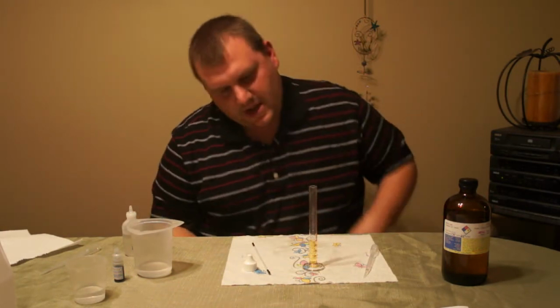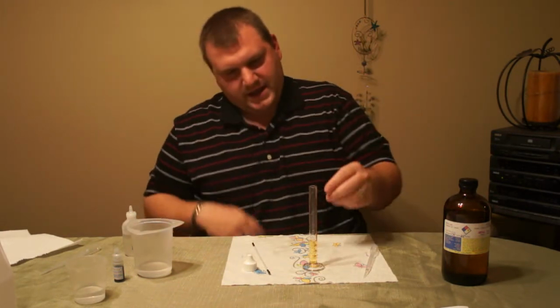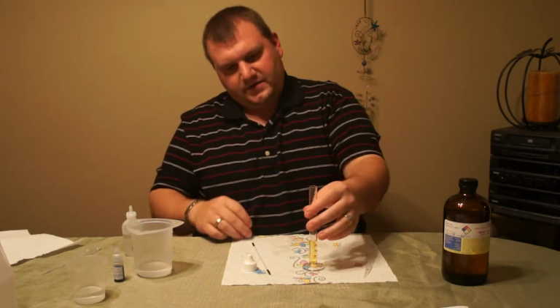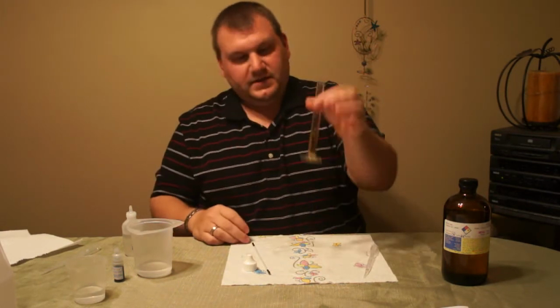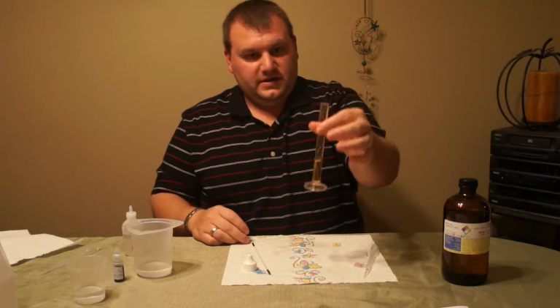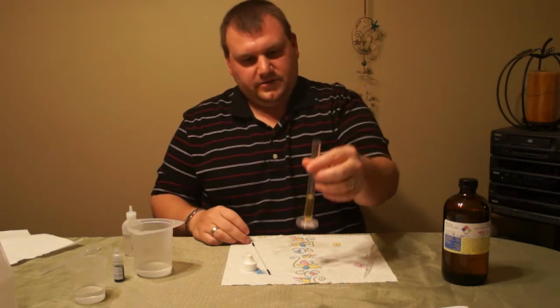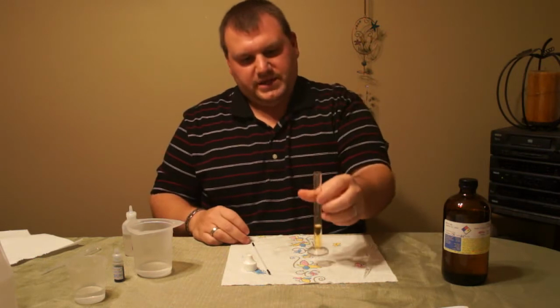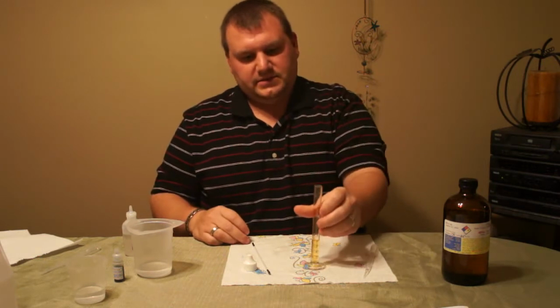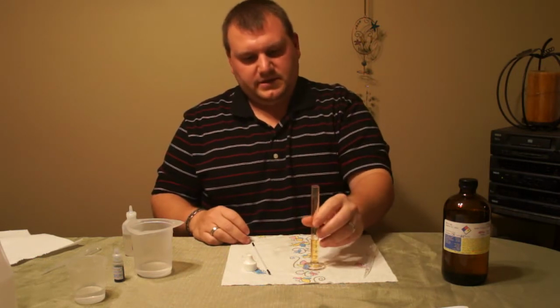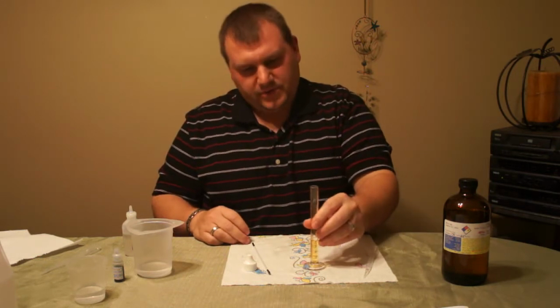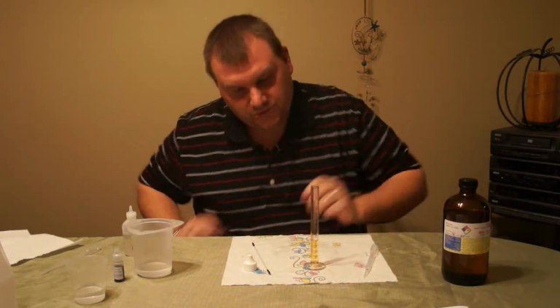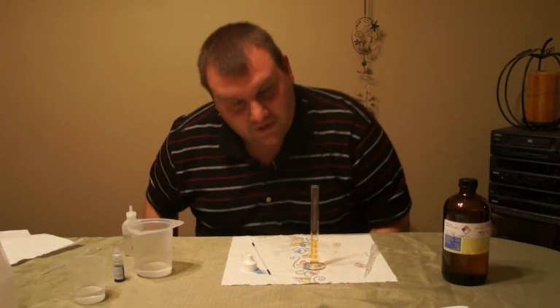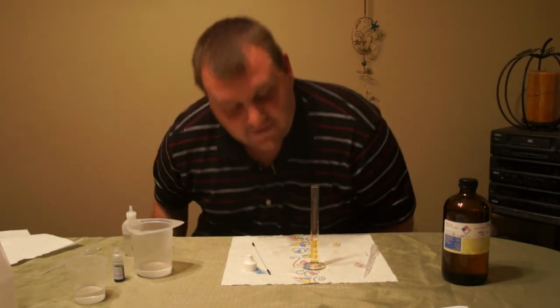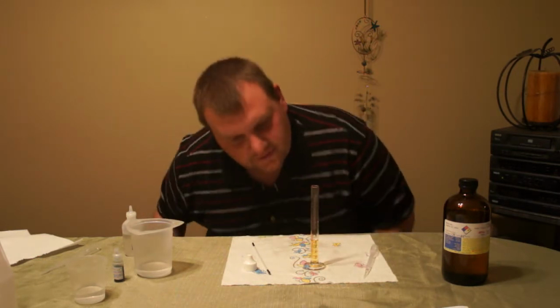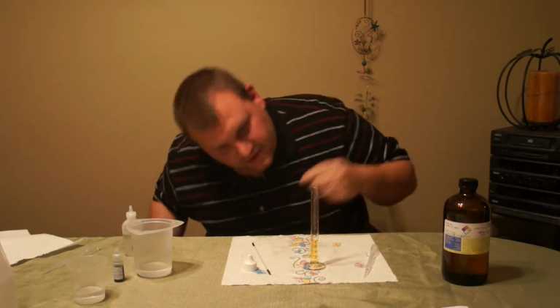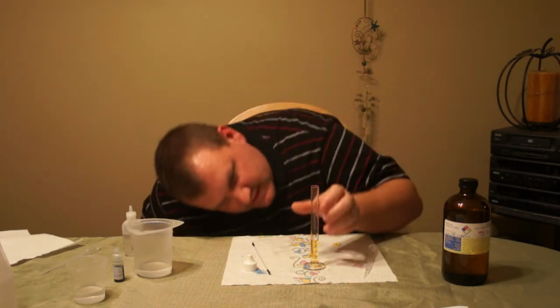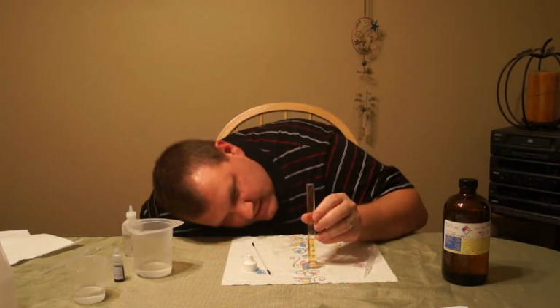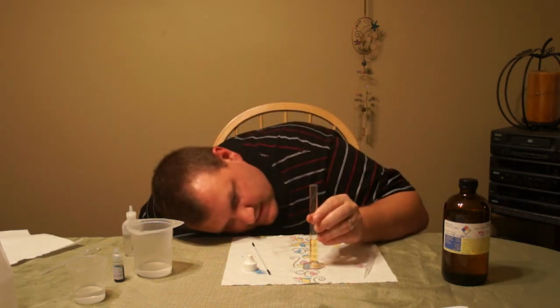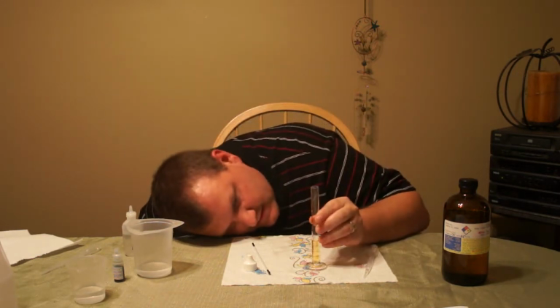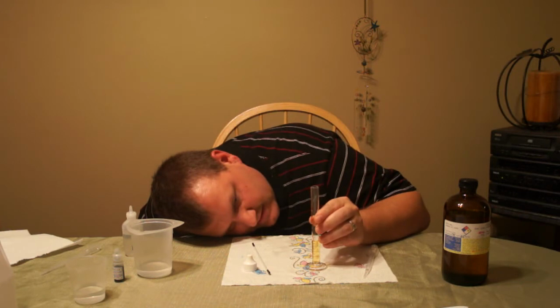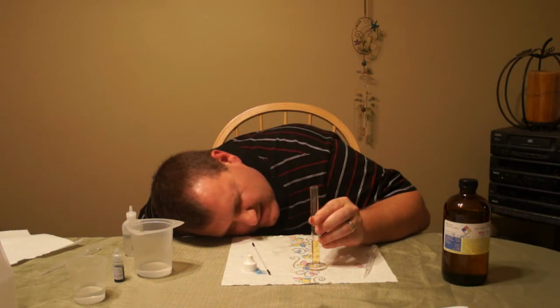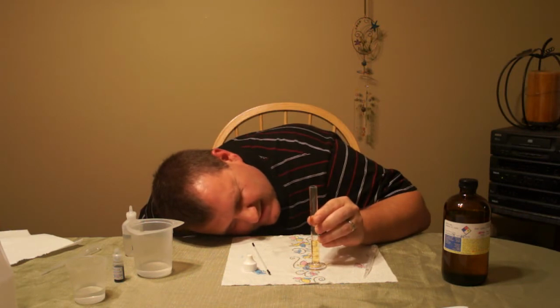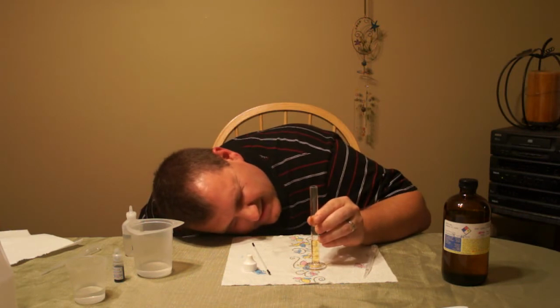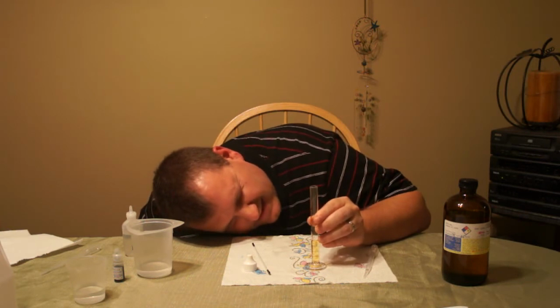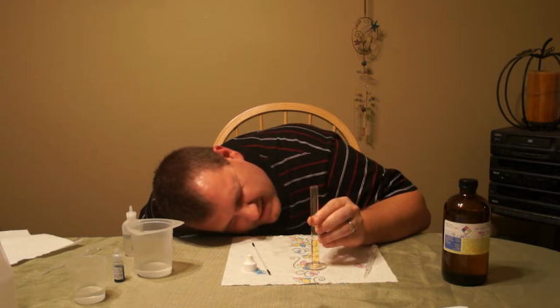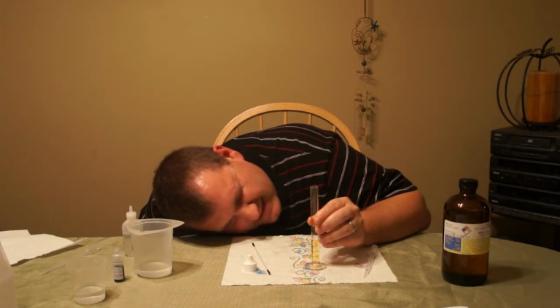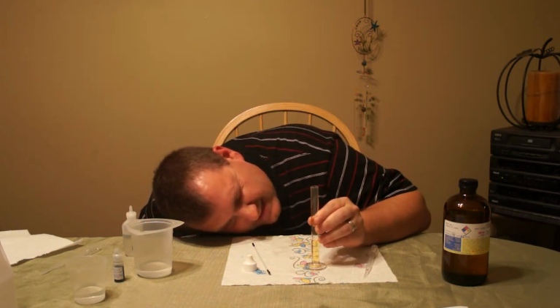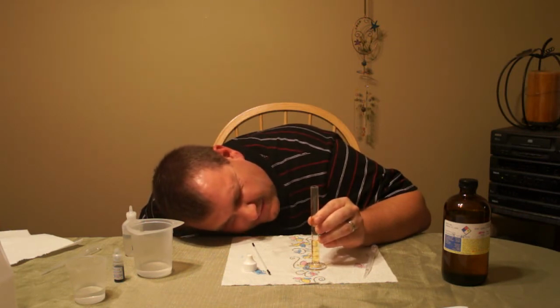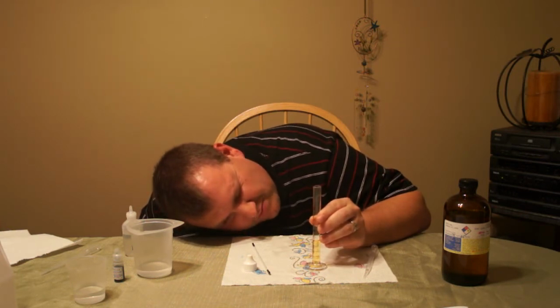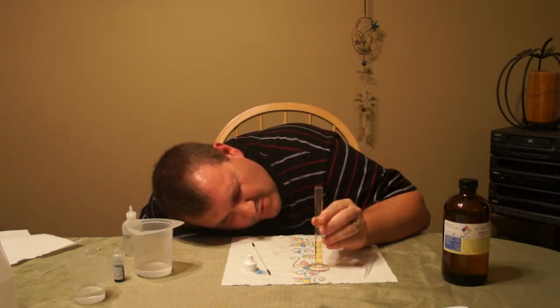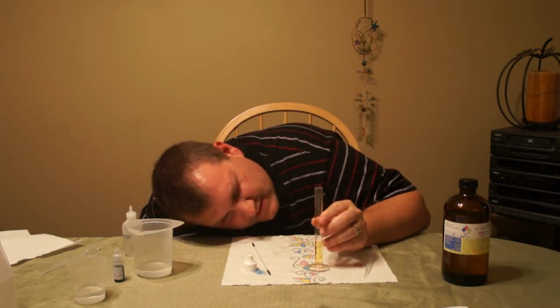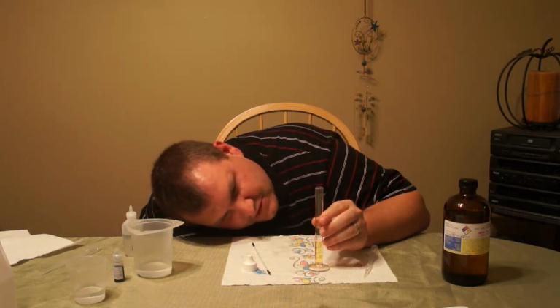So now I have the graduated cylinder and I want to read what the final volume is. It is 4.2.